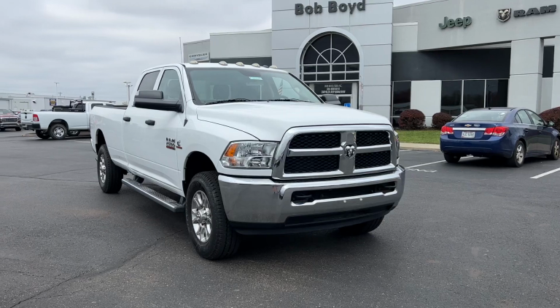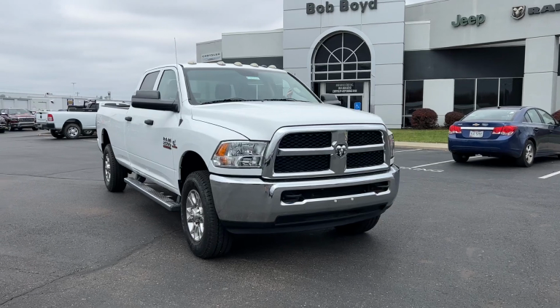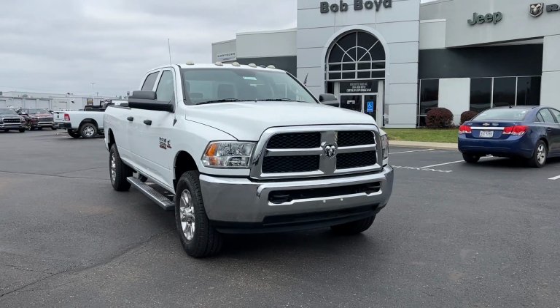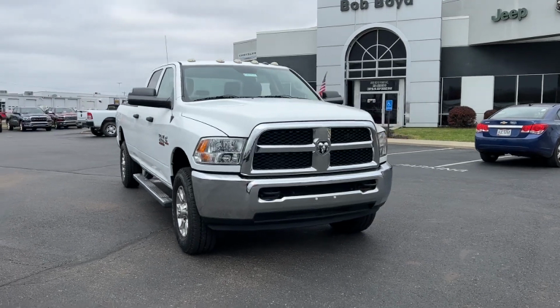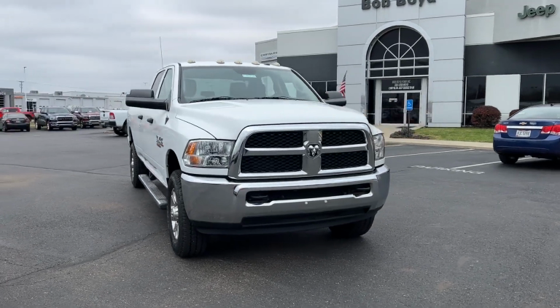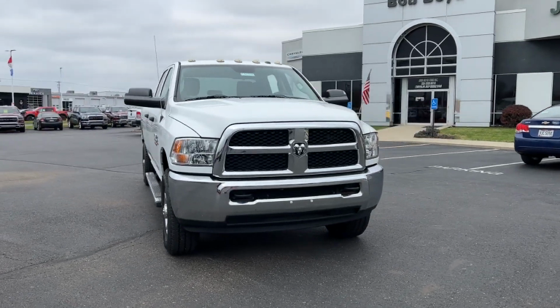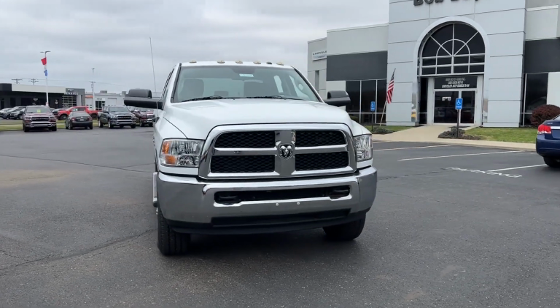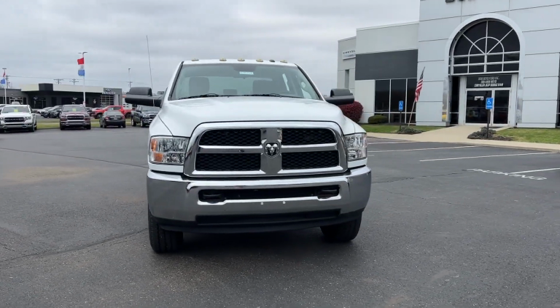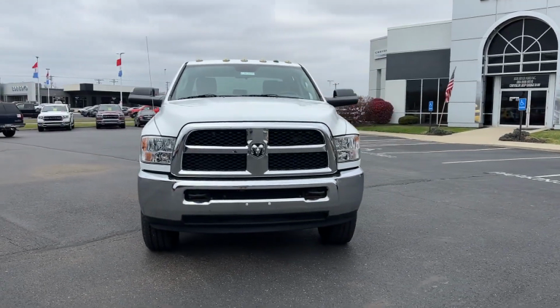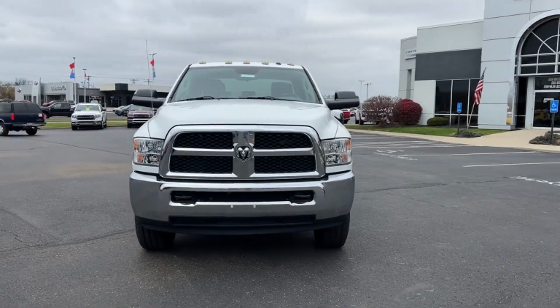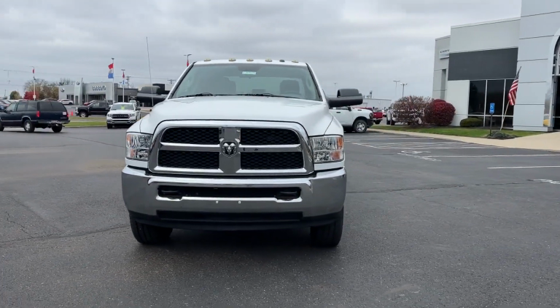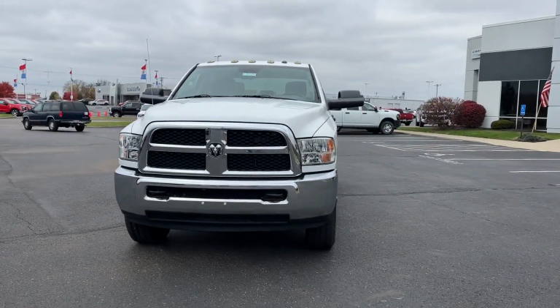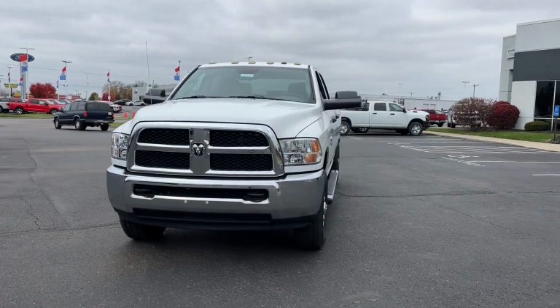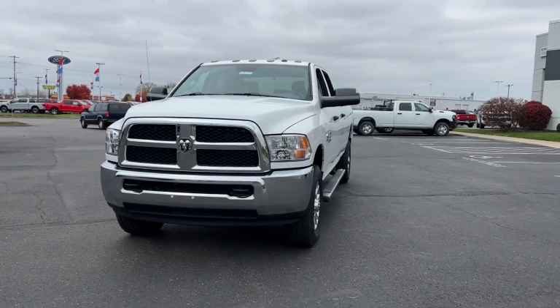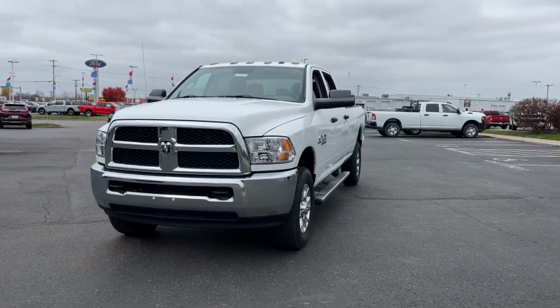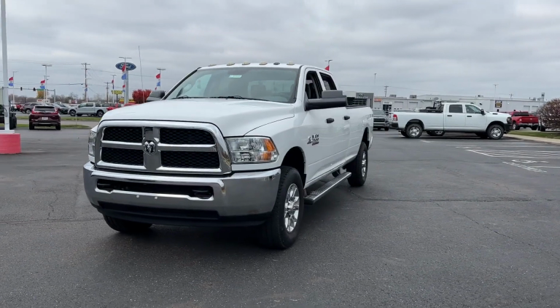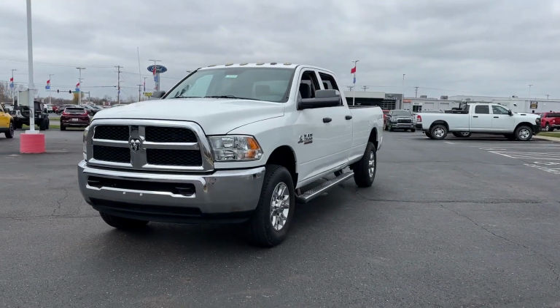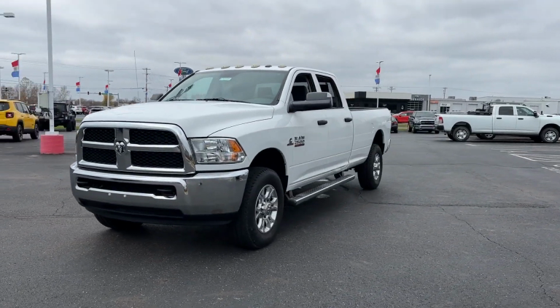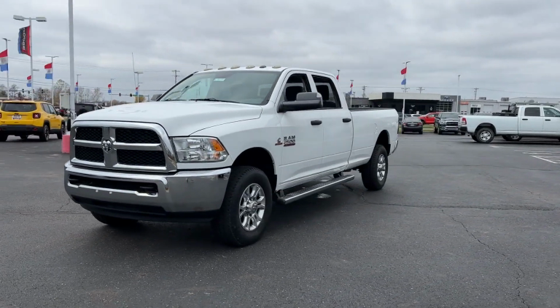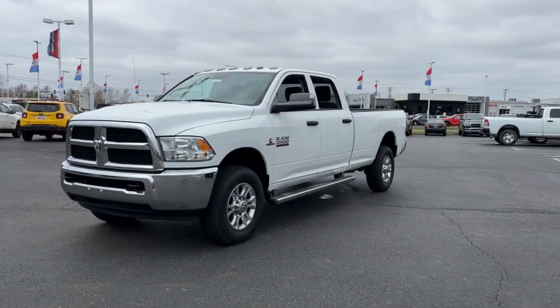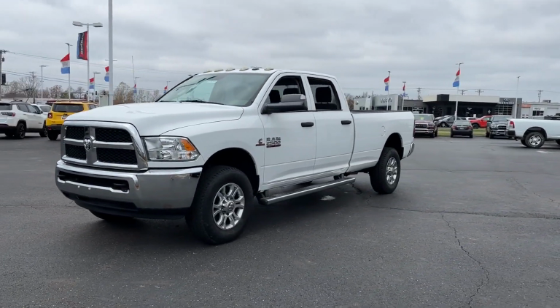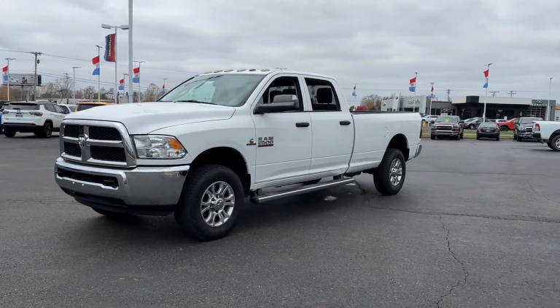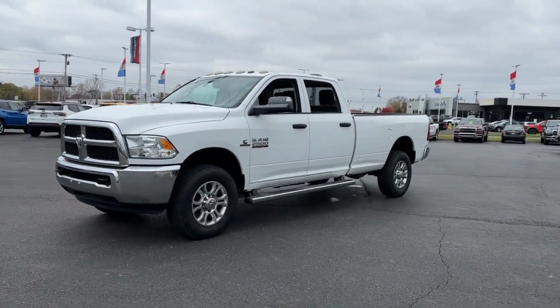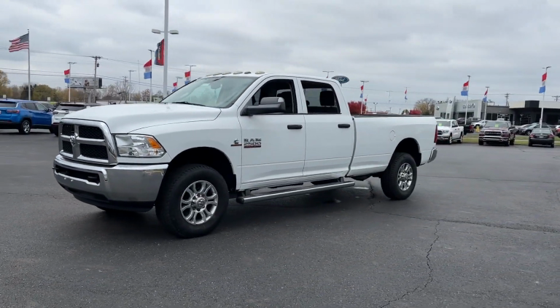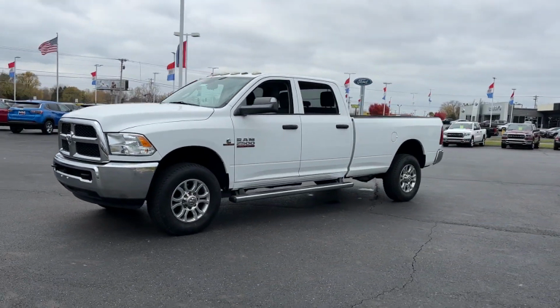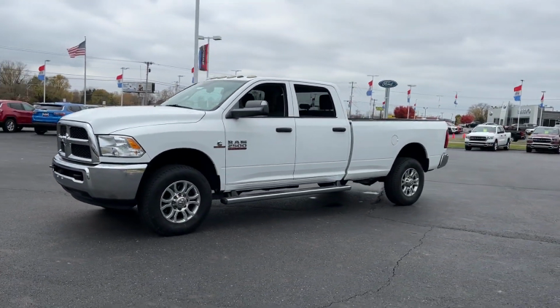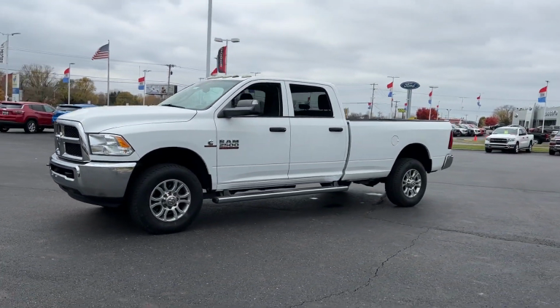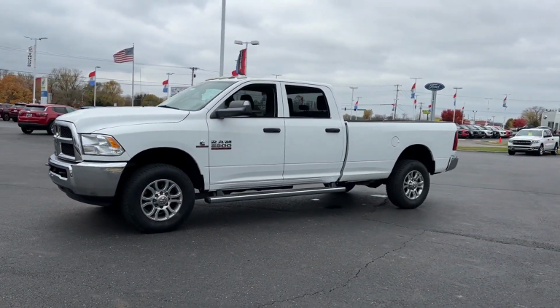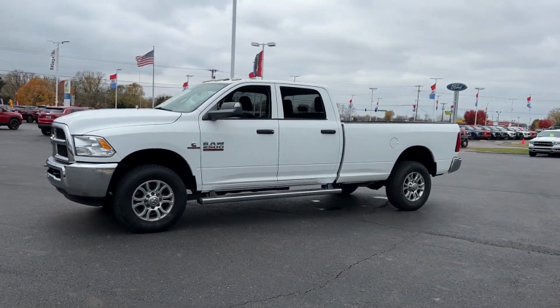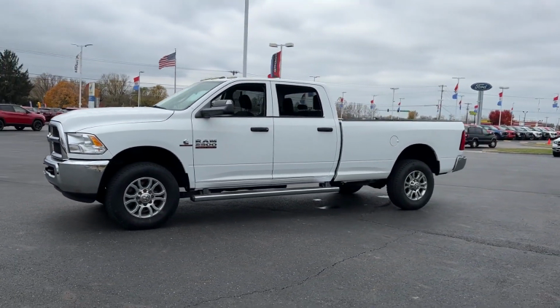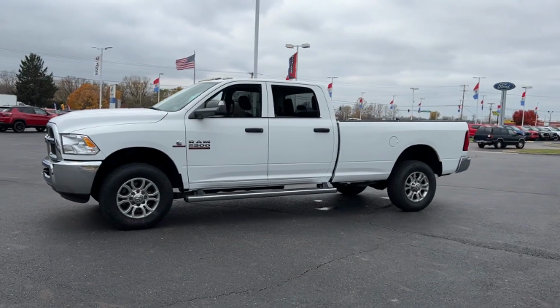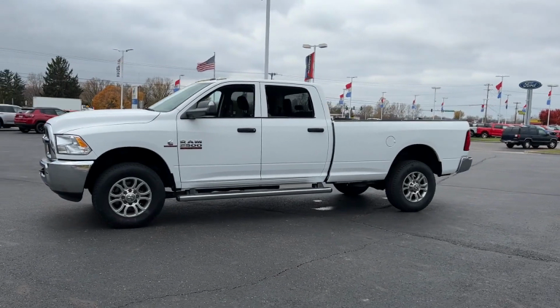2014 Ram 2500 with less than 73,000 miles on the odometer. This pickup truck offers two full rows of seating for premium comfort.